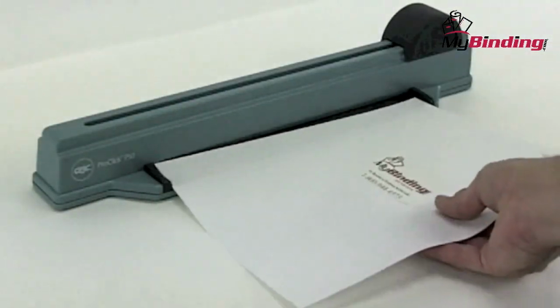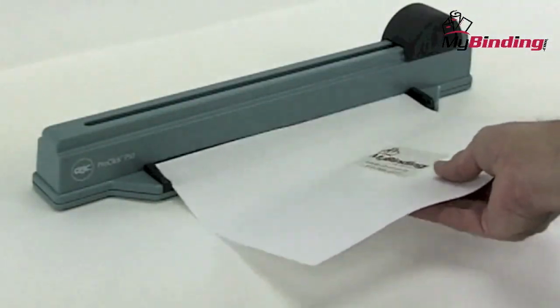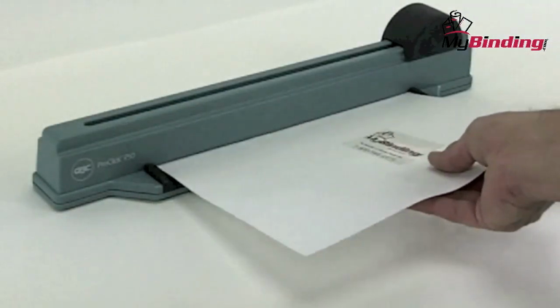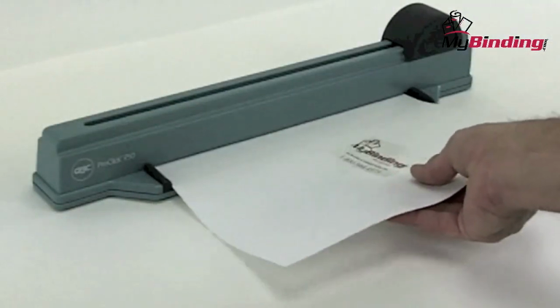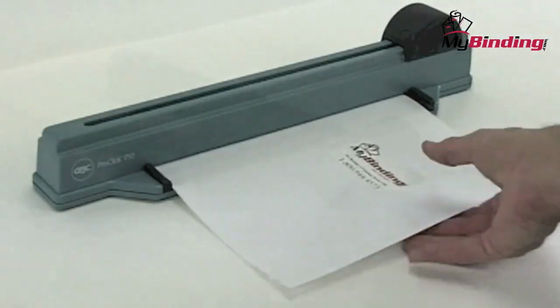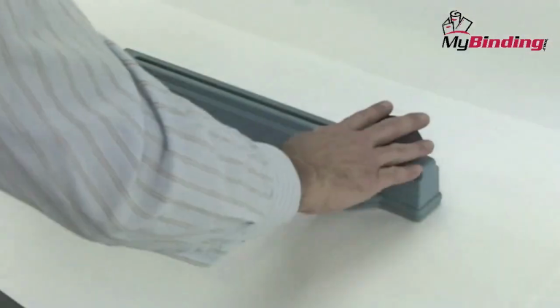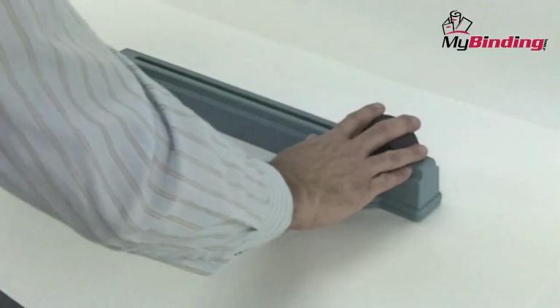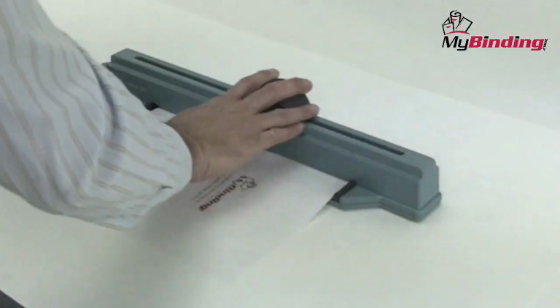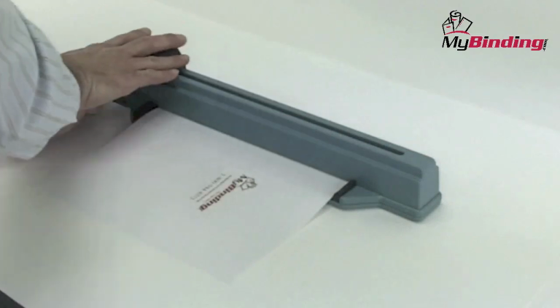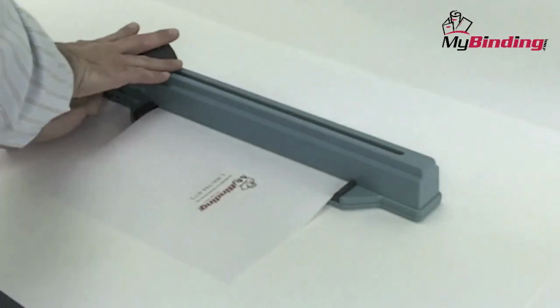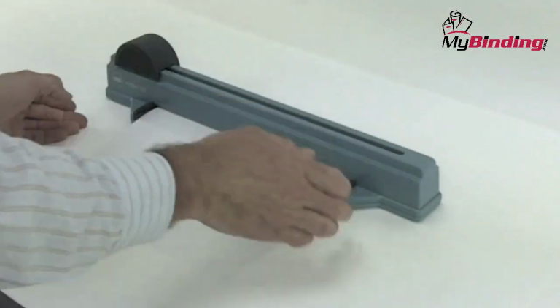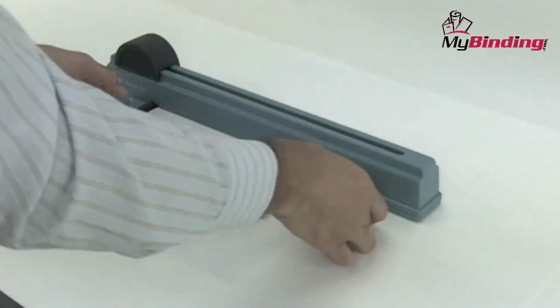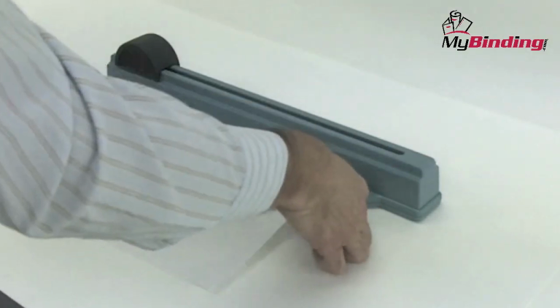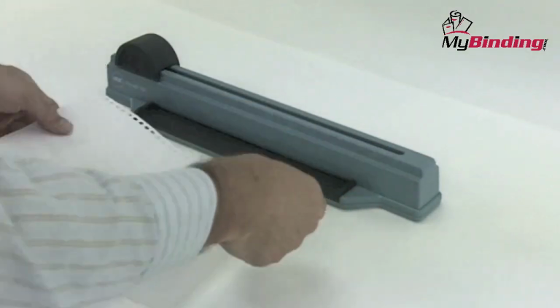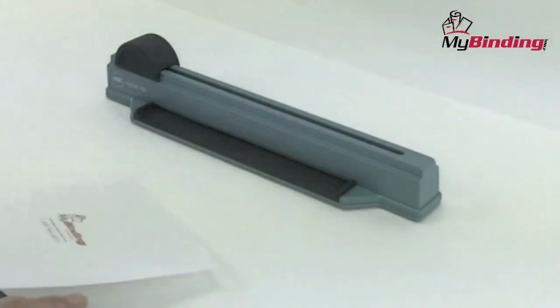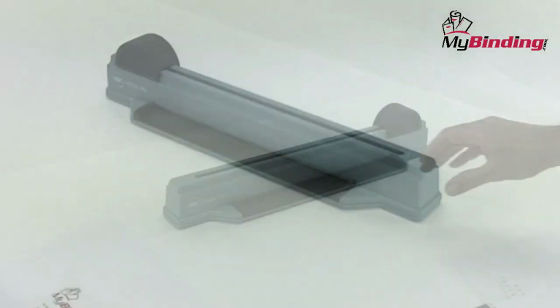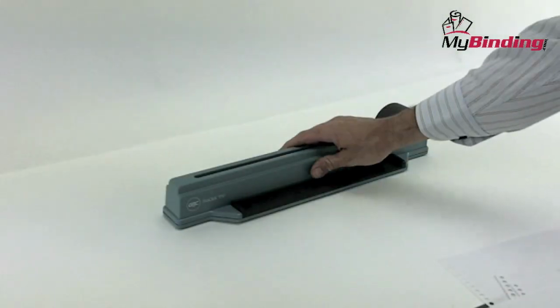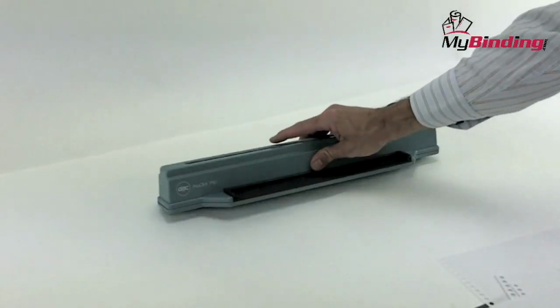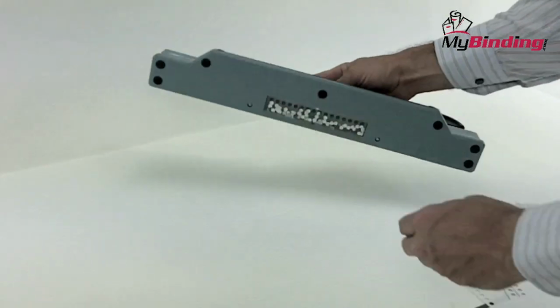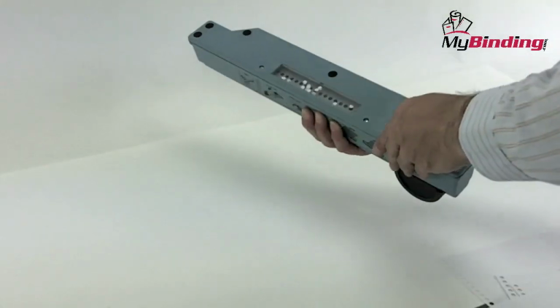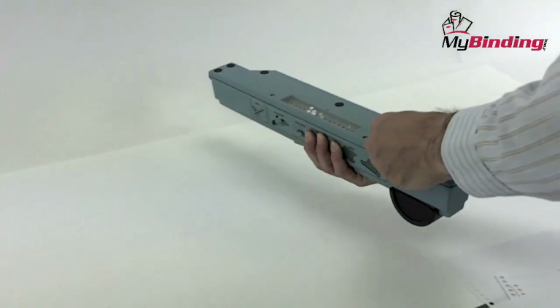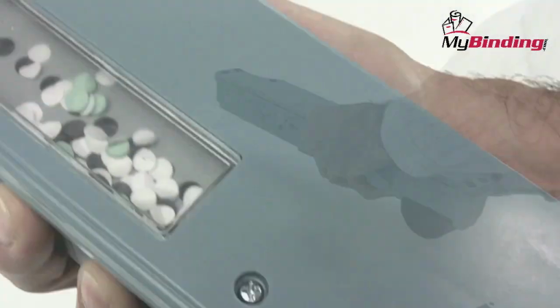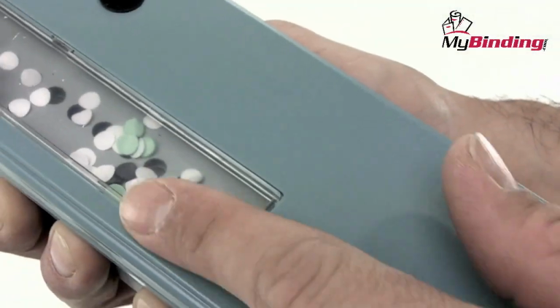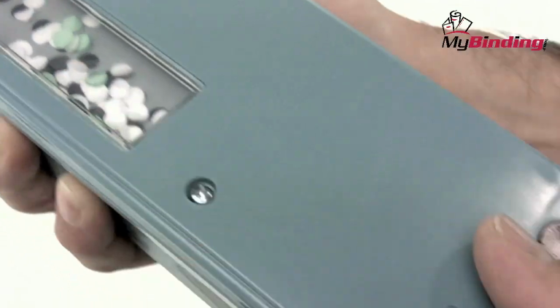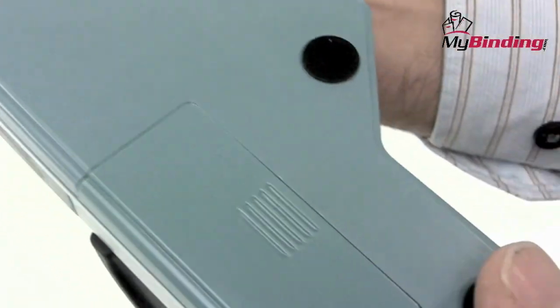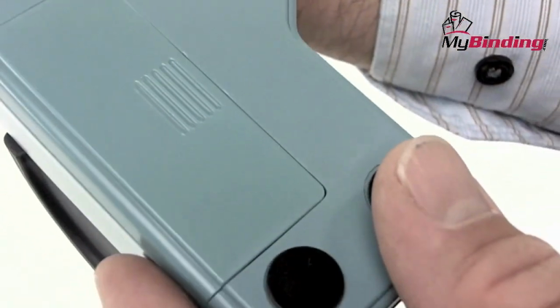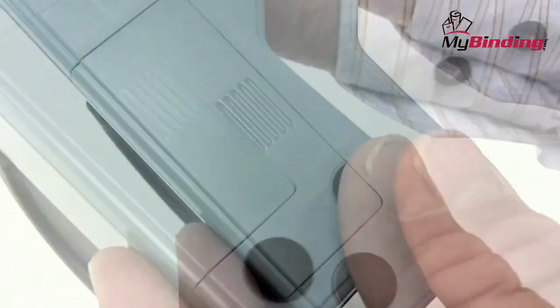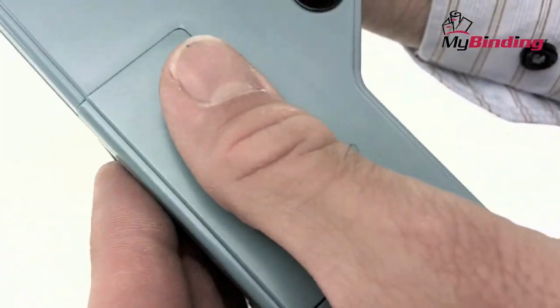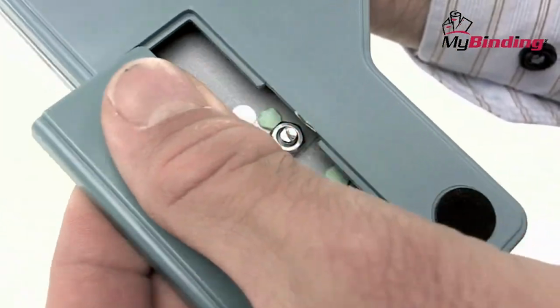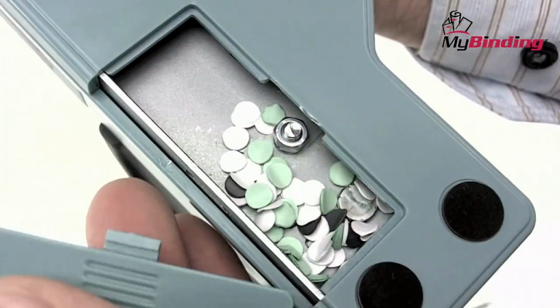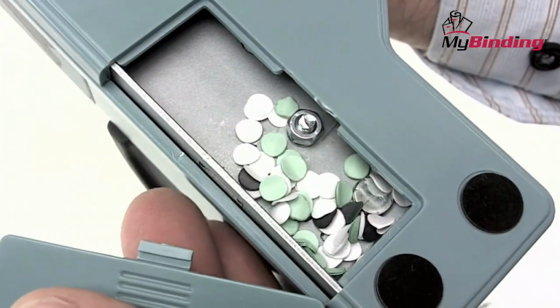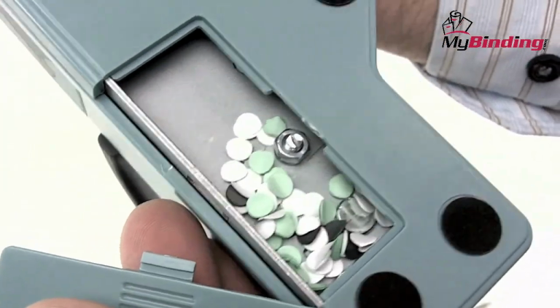Work through the rest of your project in batches of five or six sheets at a time, sliding the punch wheel in either direction. You can keep track of how full the waste compartment is by the window and remove all the punches through the slot.